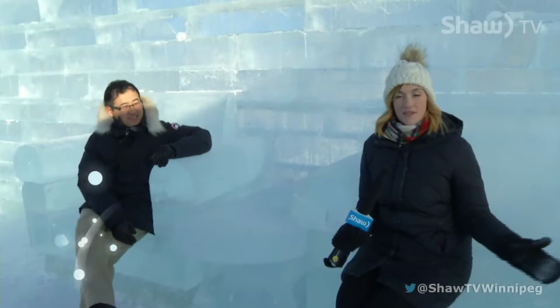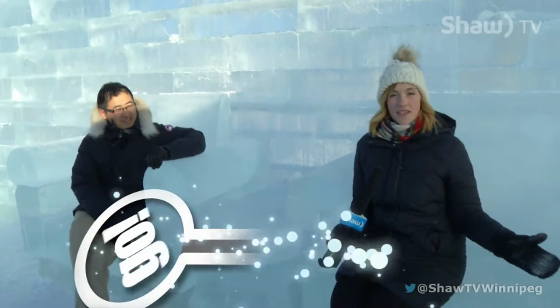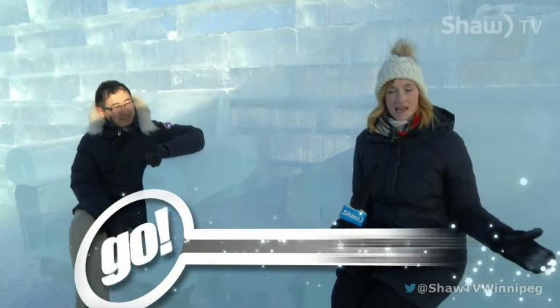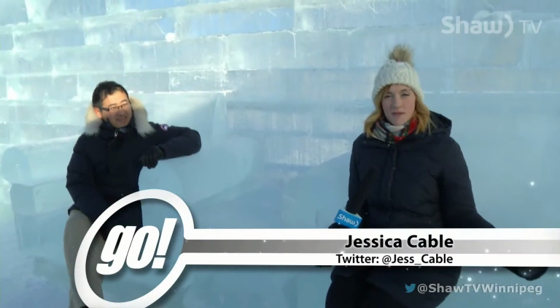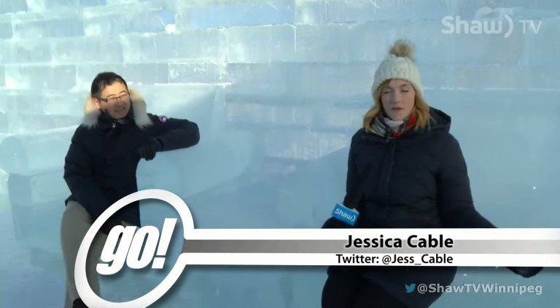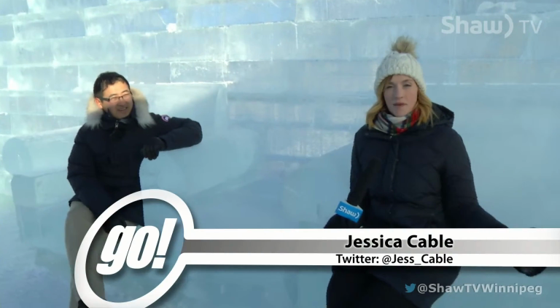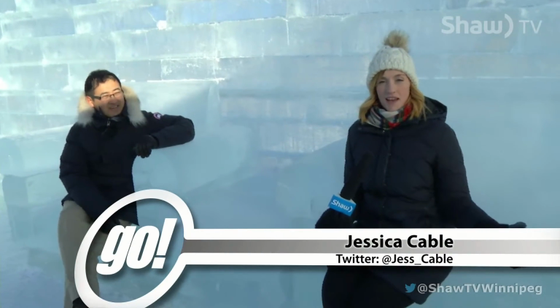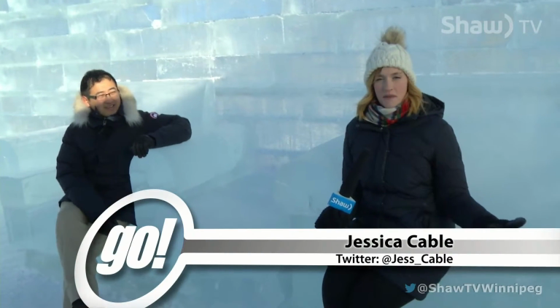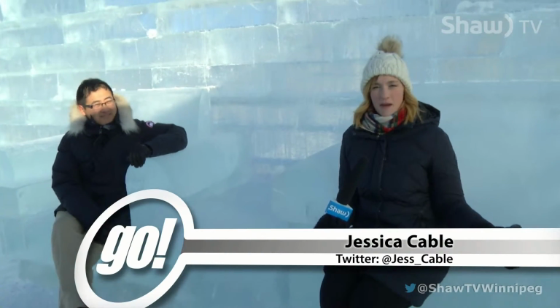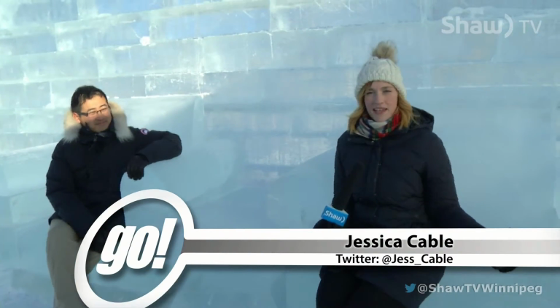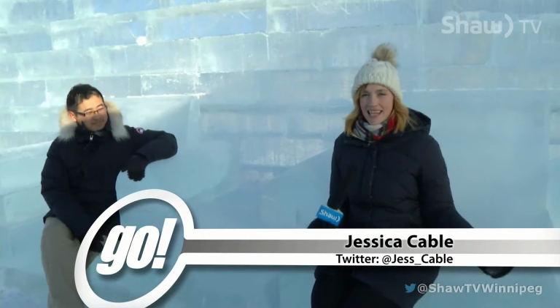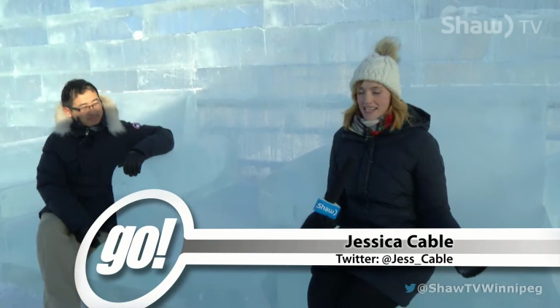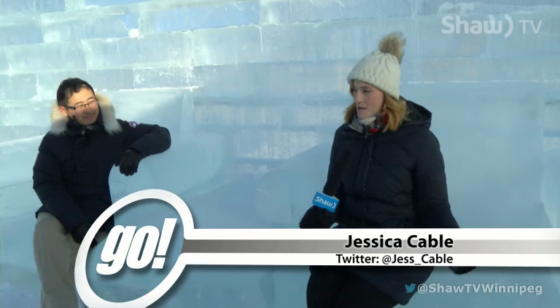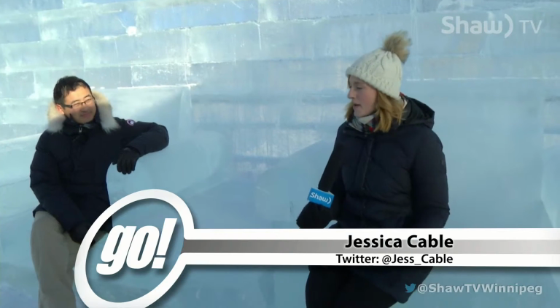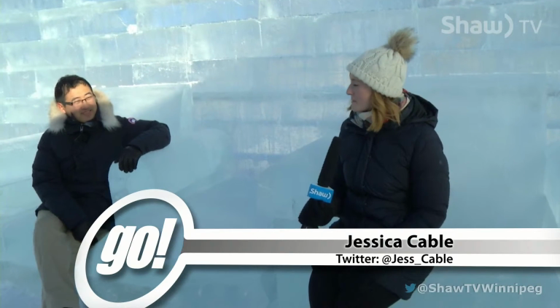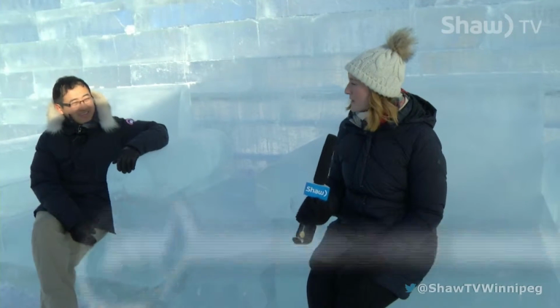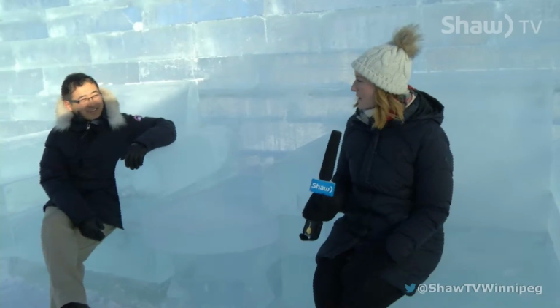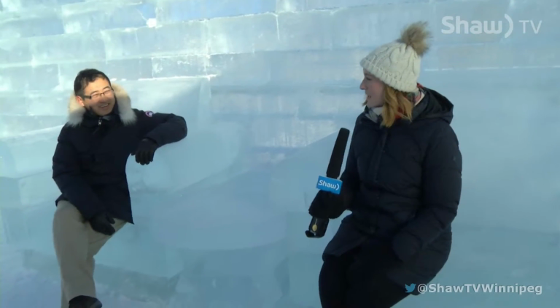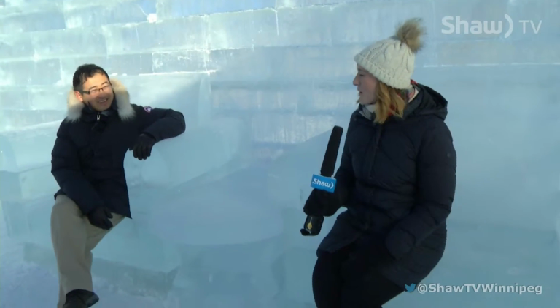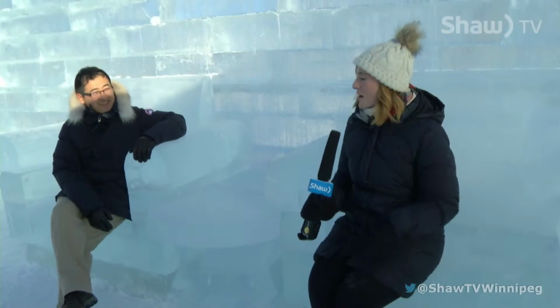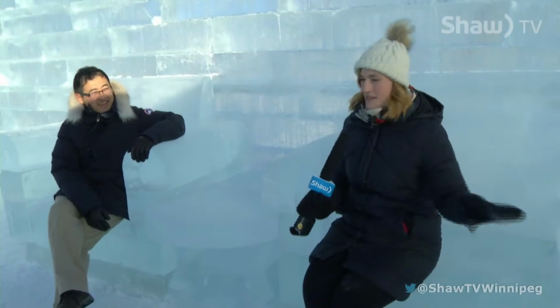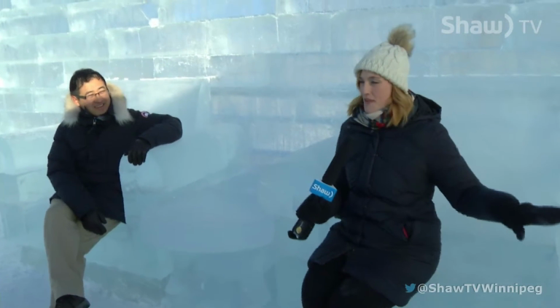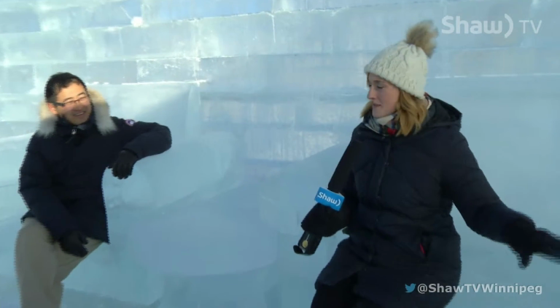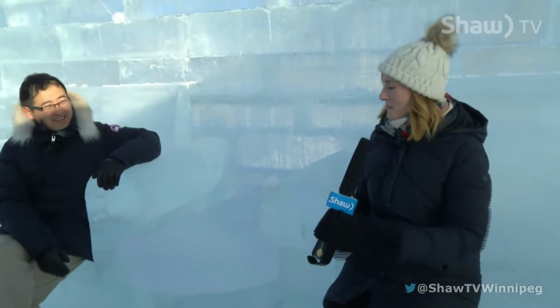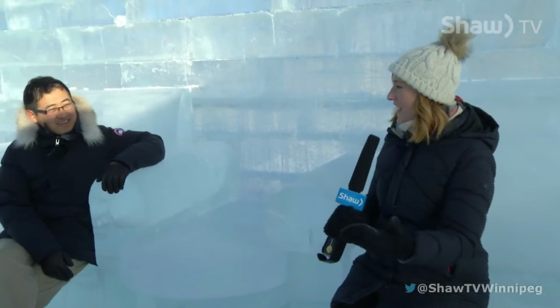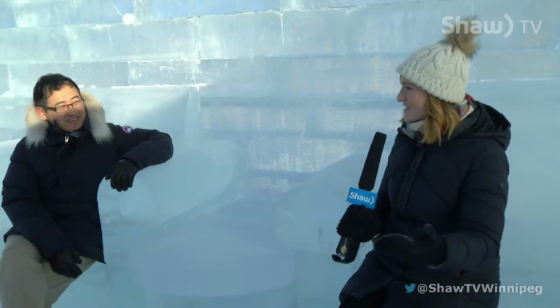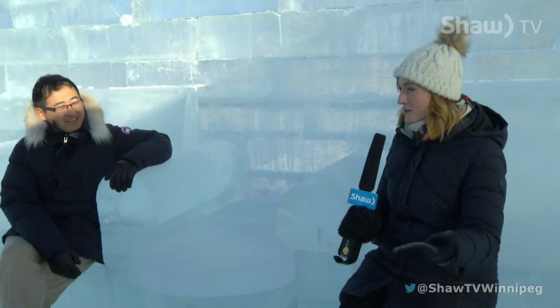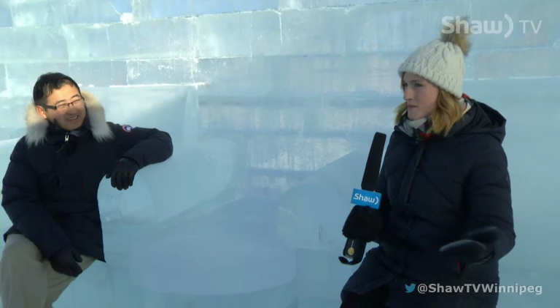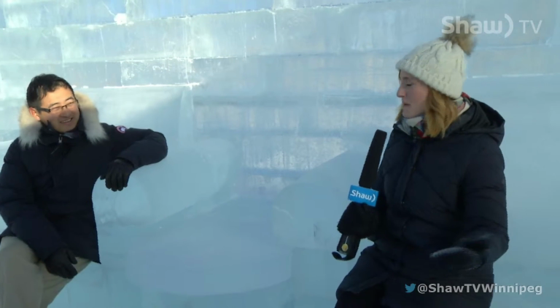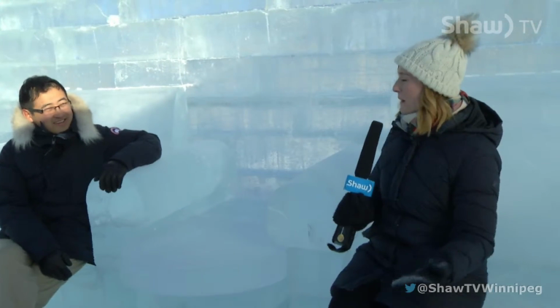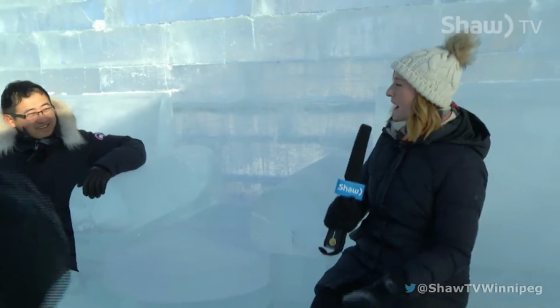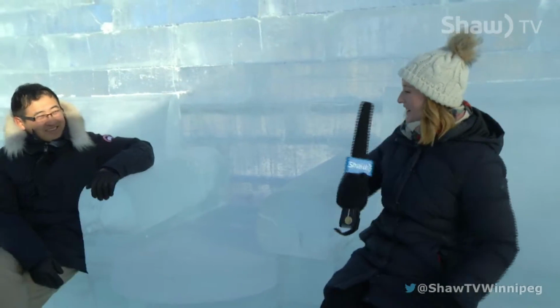That'll do it for today's episode of Go from the Great Ice Show. We've made our way into the ice bar. This is pretty incredible in here. So not only something for the kids, but something for the adults too. It's a pretty incredible bar you have here.